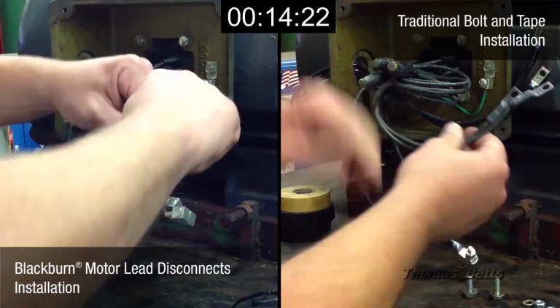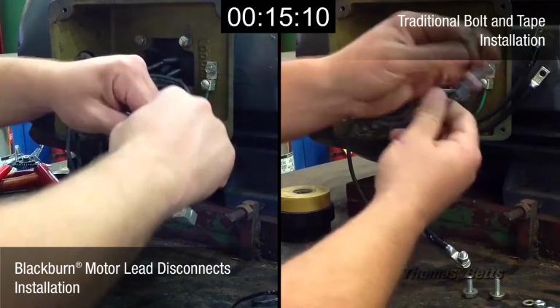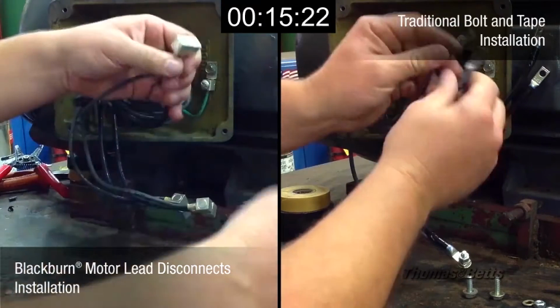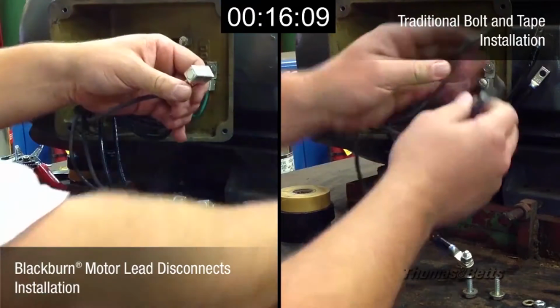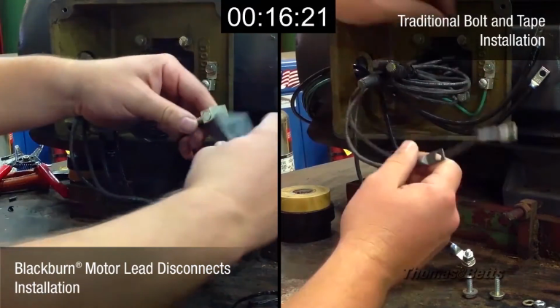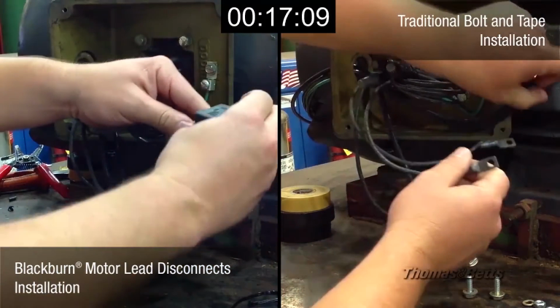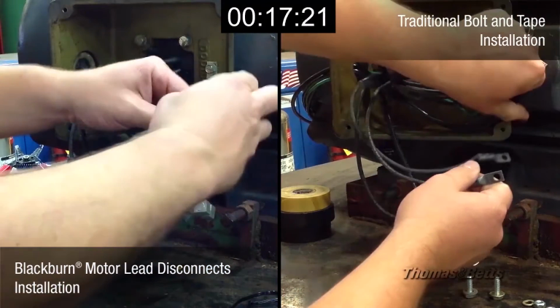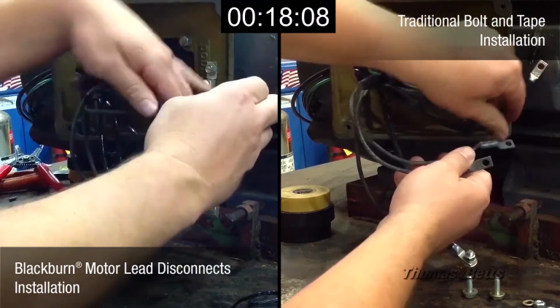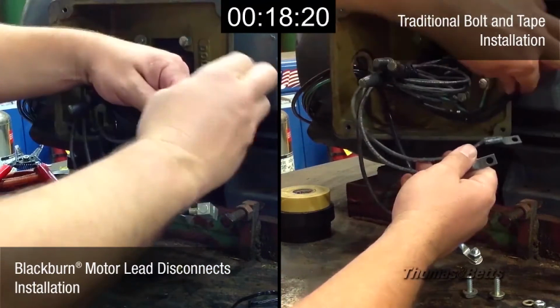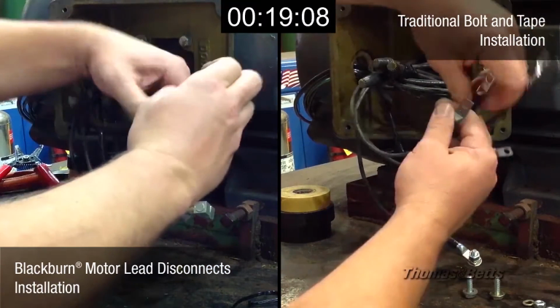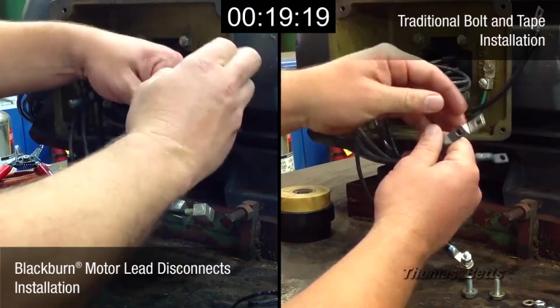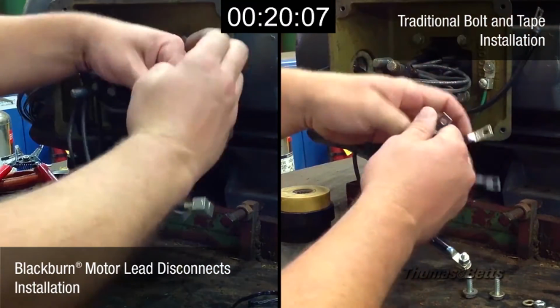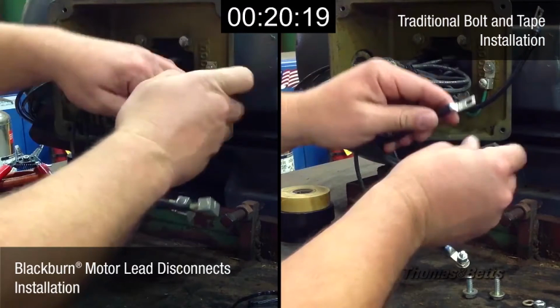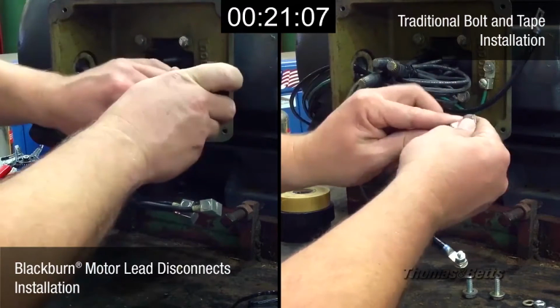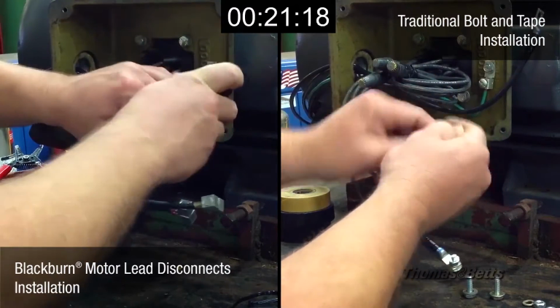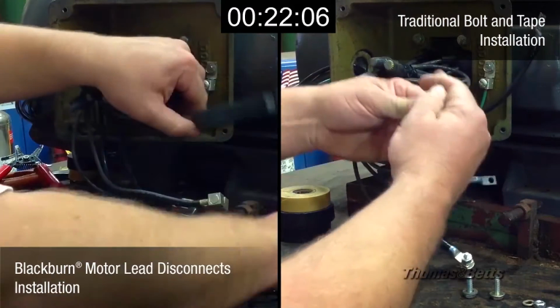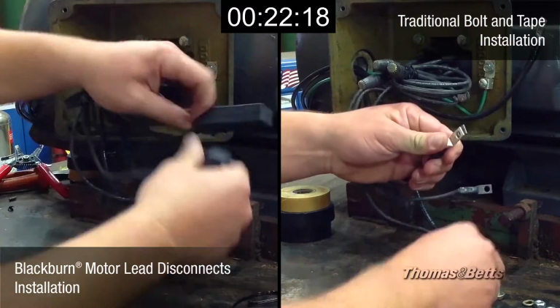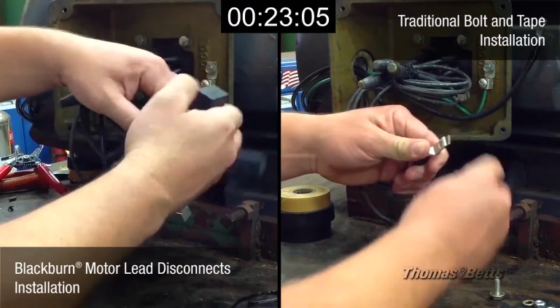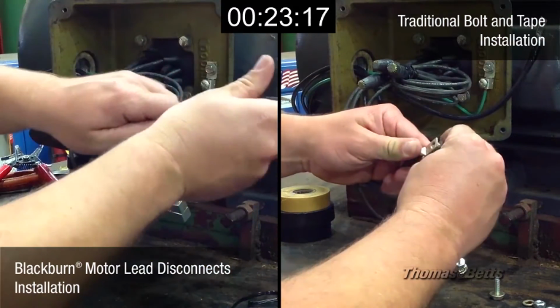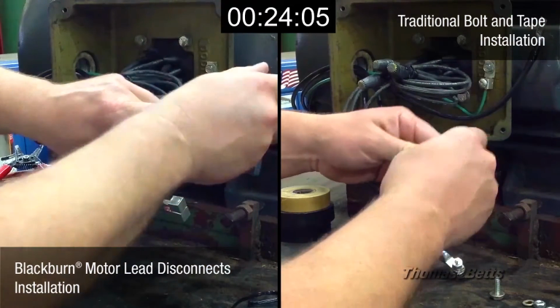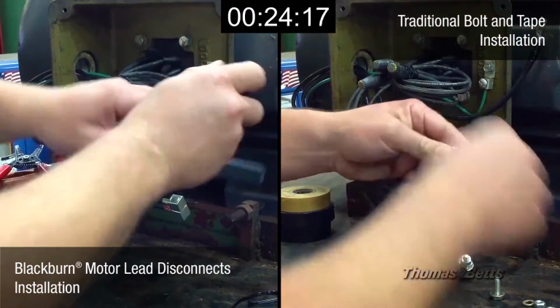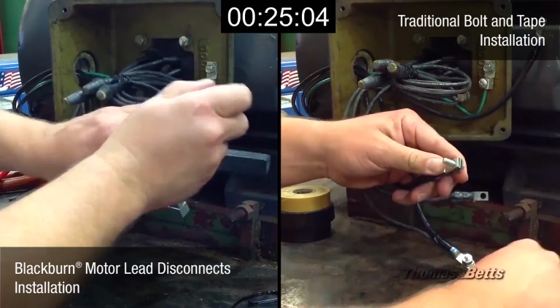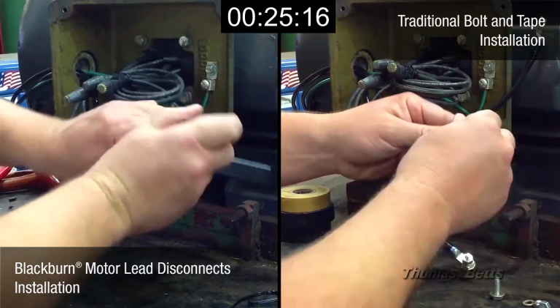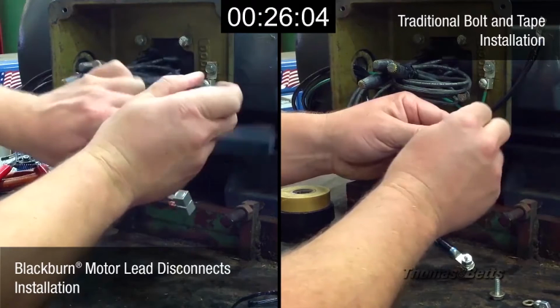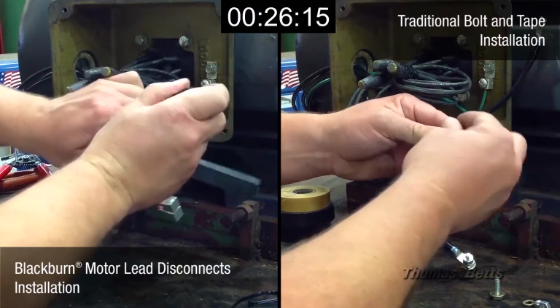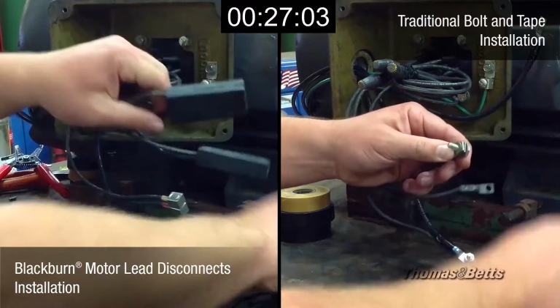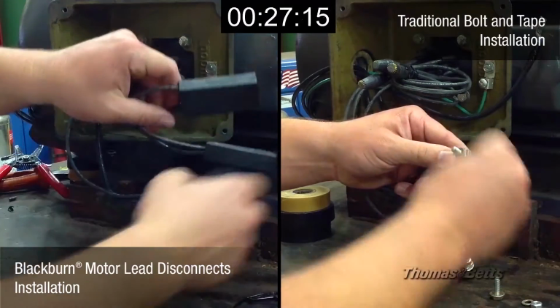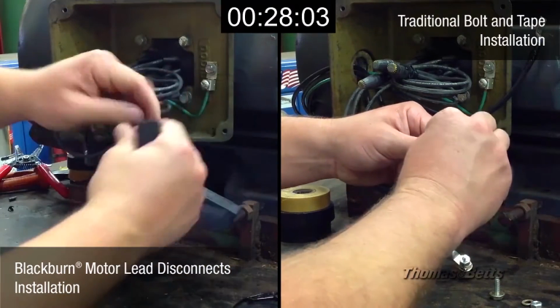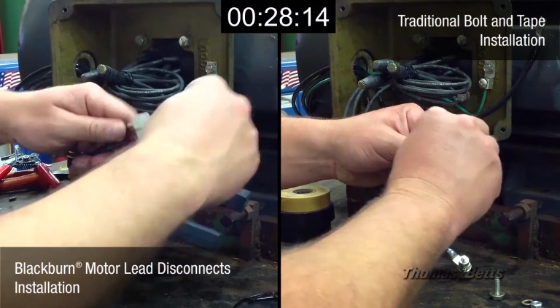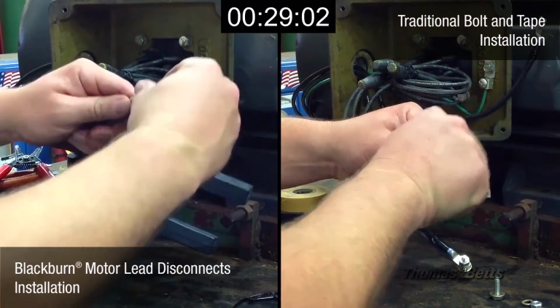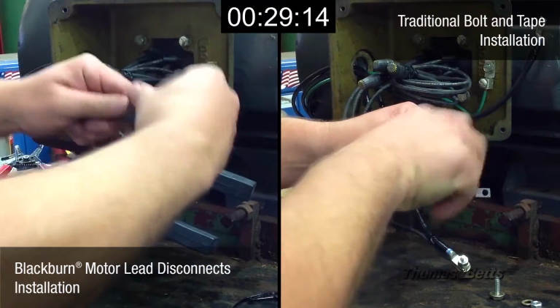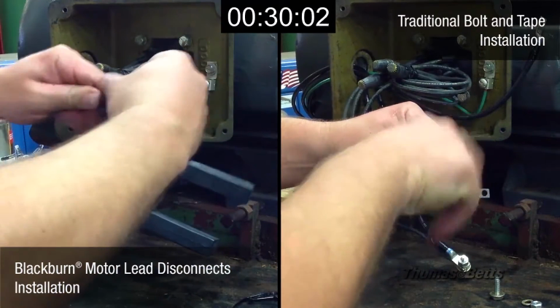They eliminate nuts, bolts, washers, and torquing procedures. Also, the danger of mismatching bolt holes on line and load cable lugs is eliminated. In addition, since they simply snap together and insulating boots are easily installed, they save a great deal of labor time.